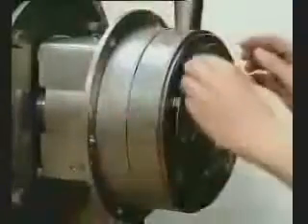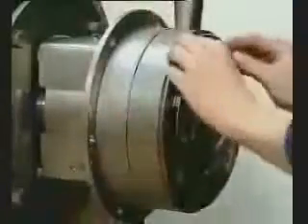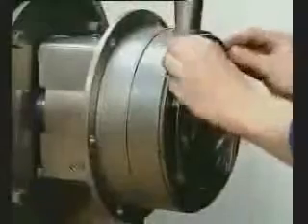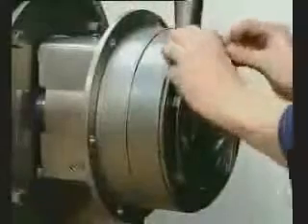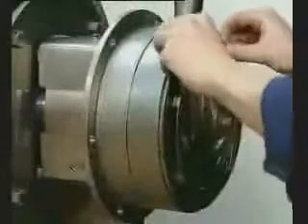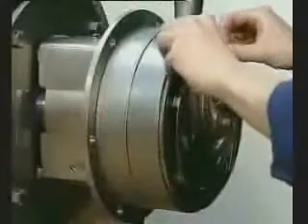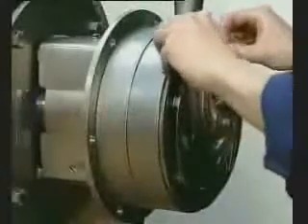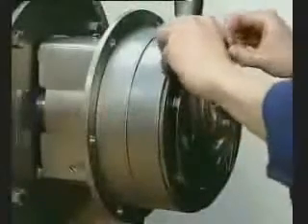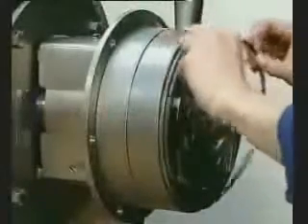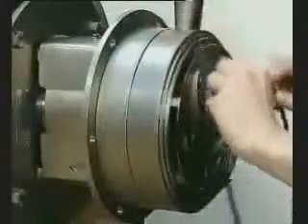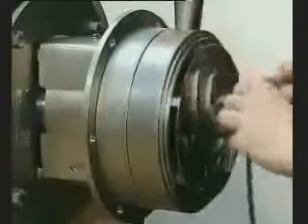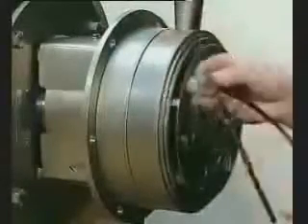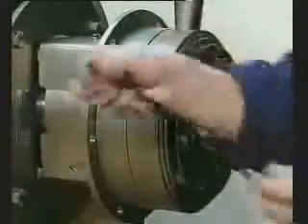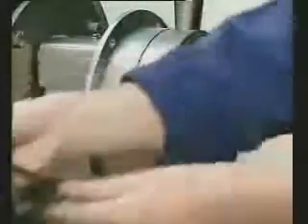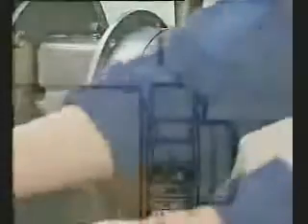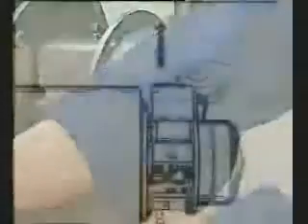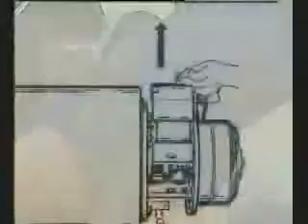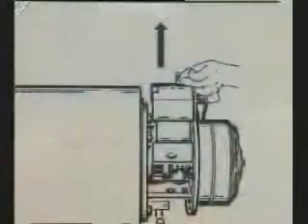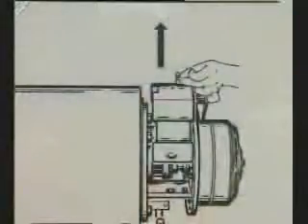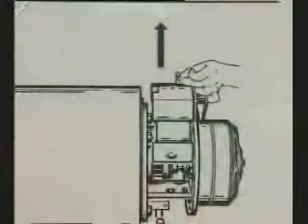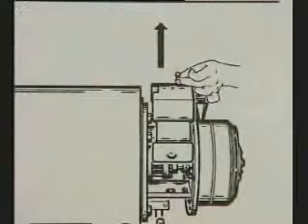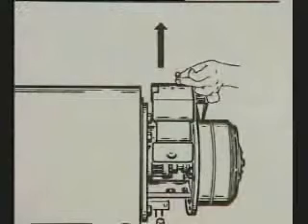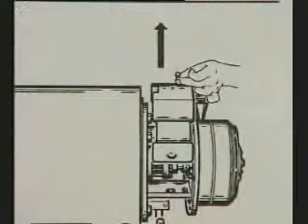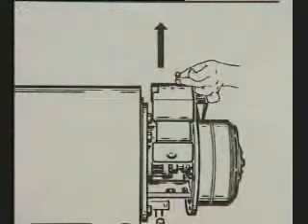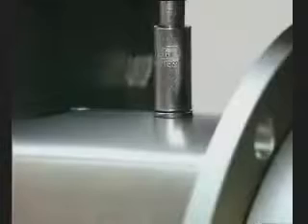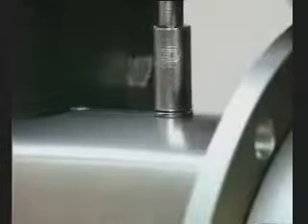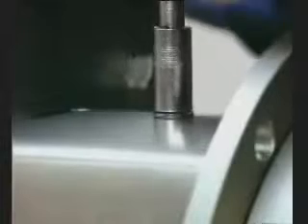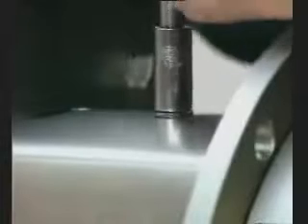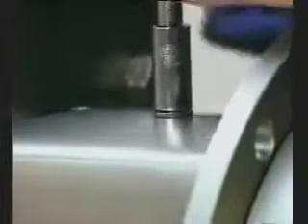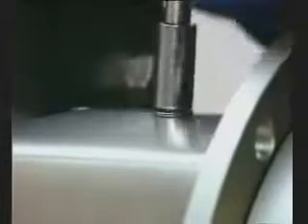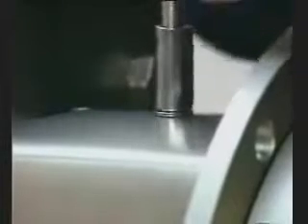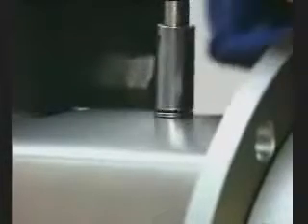Remove the O-ring from the groove. Remove the screw and adapter guard.